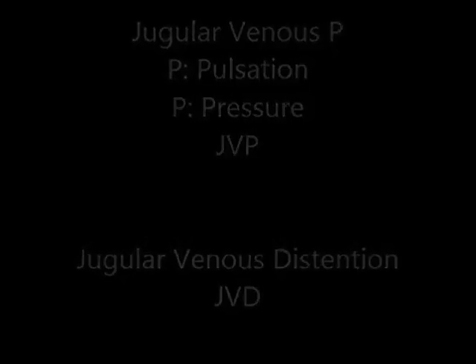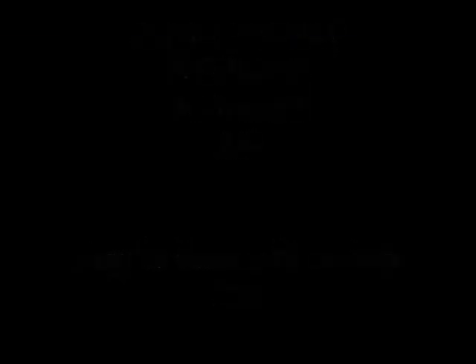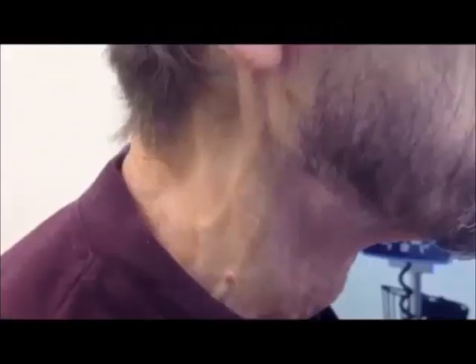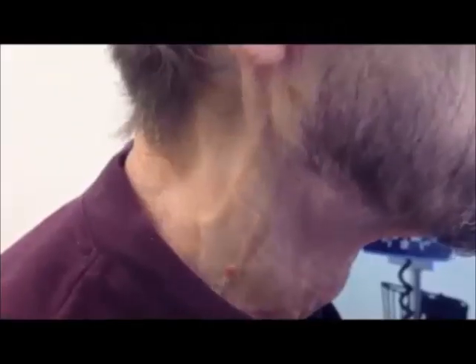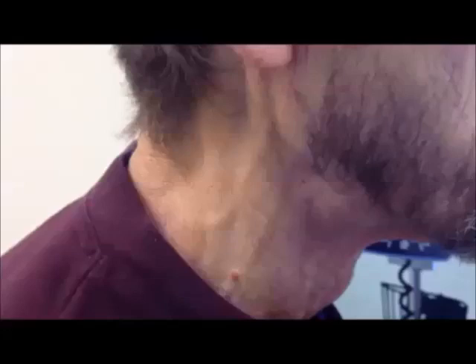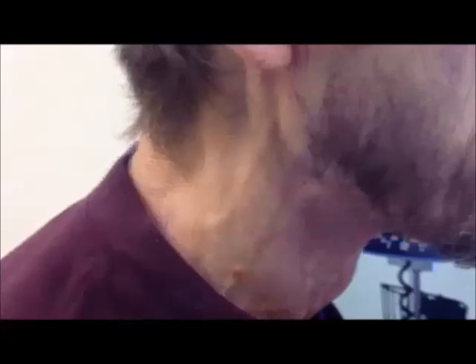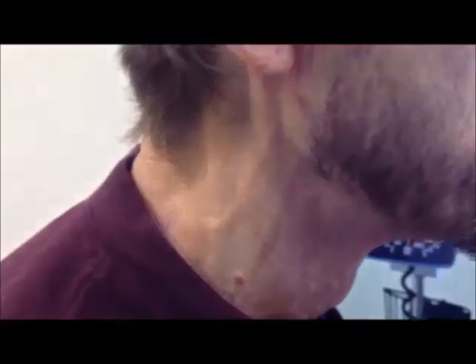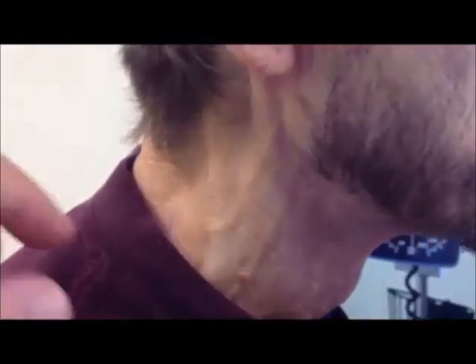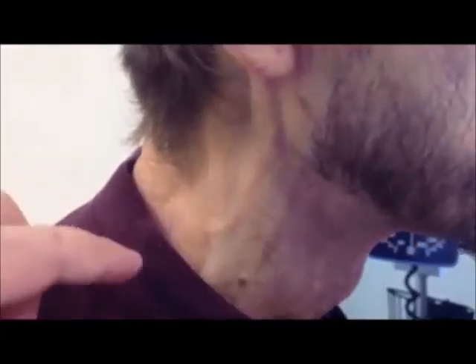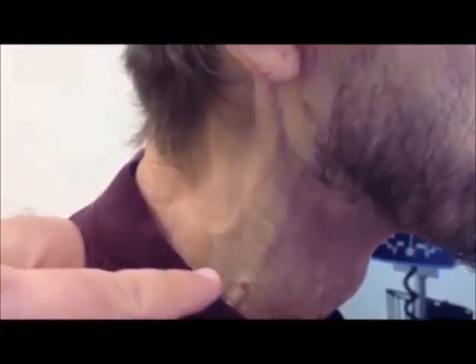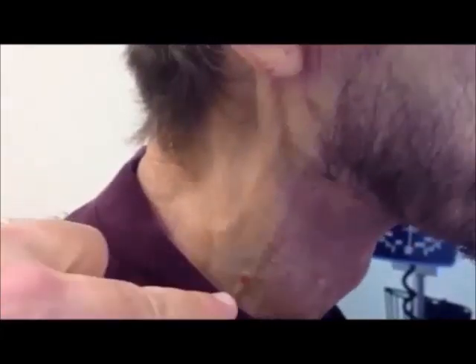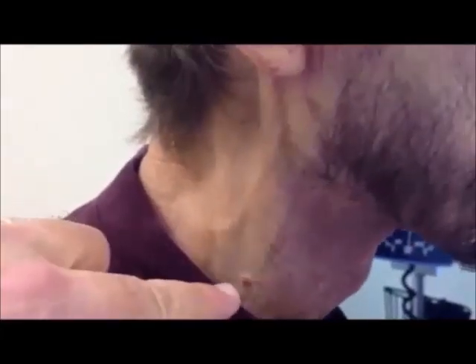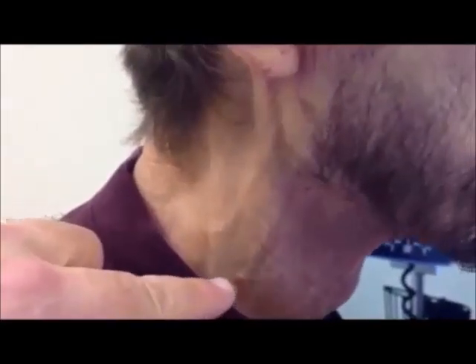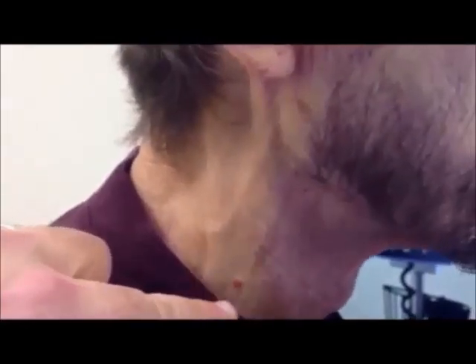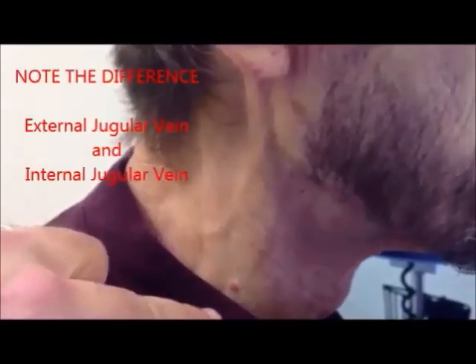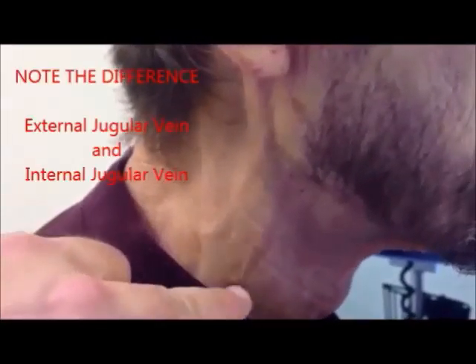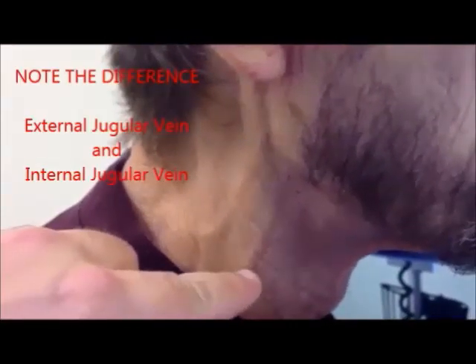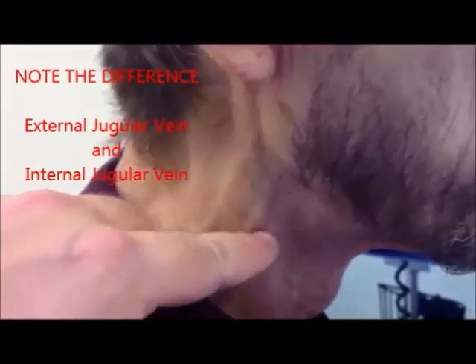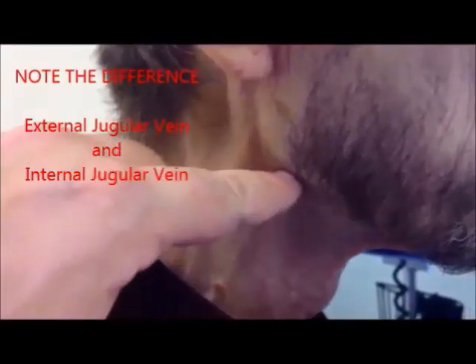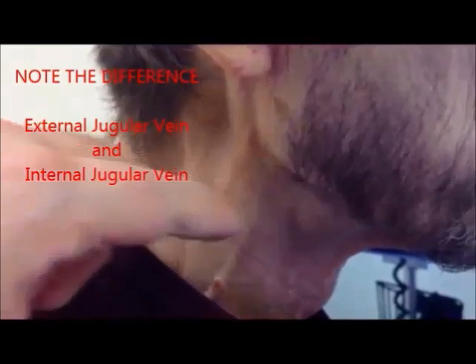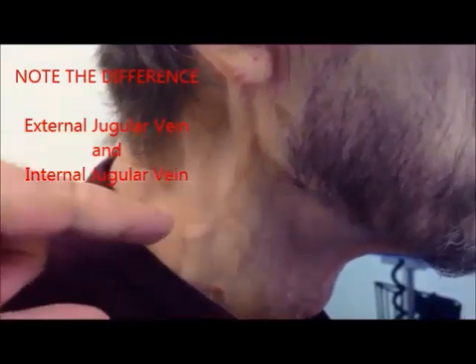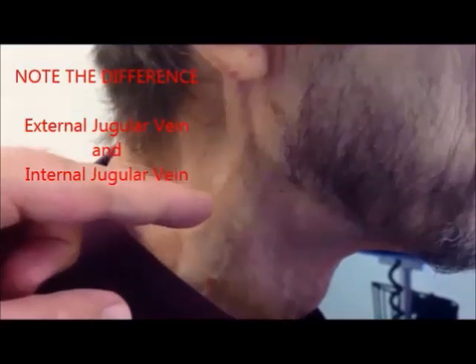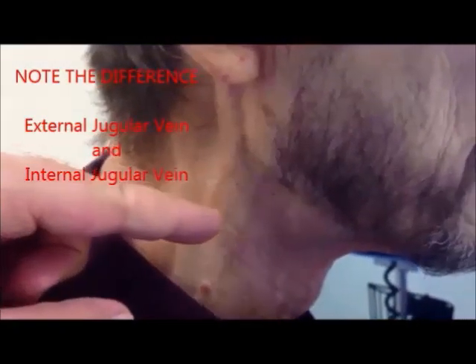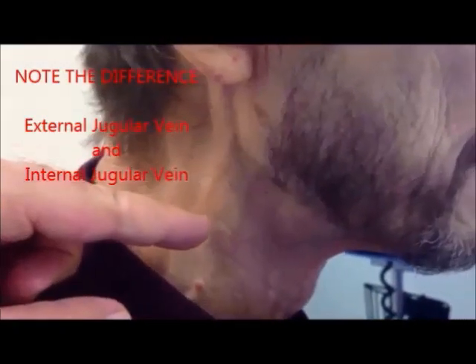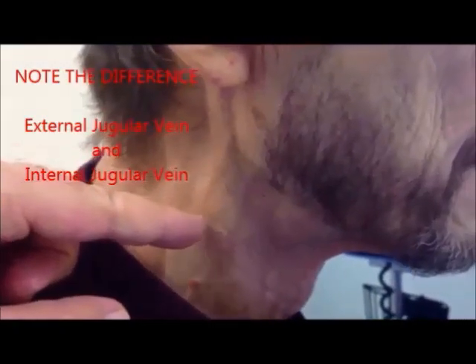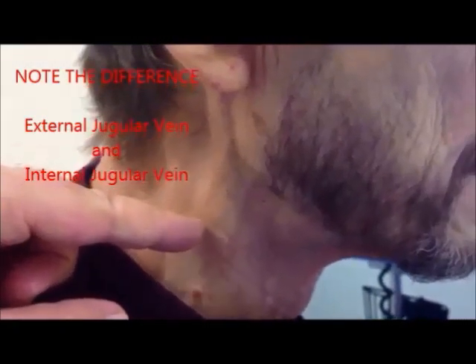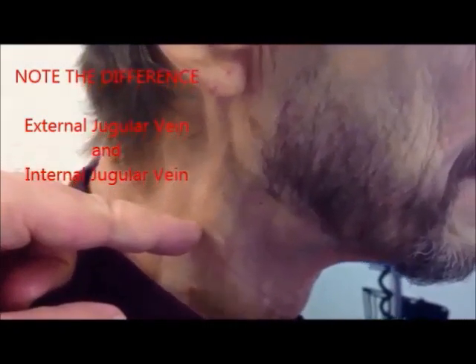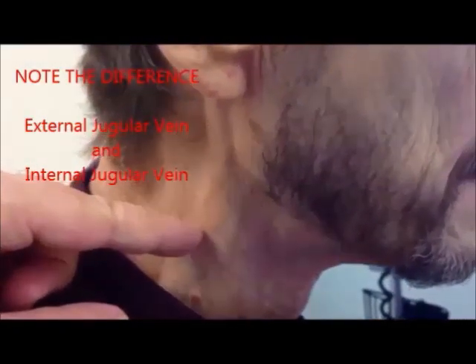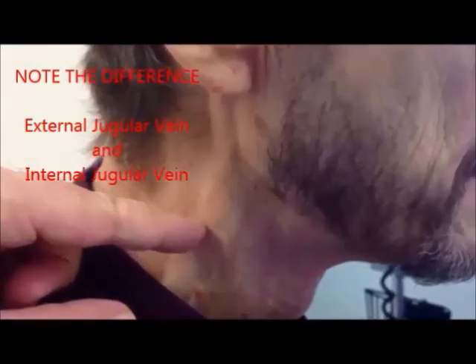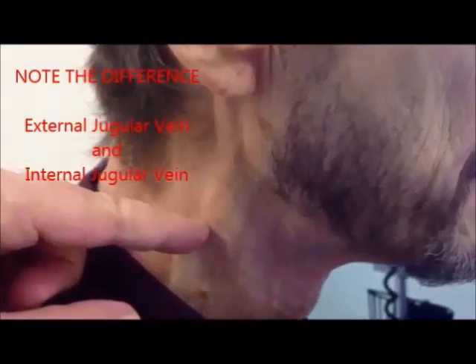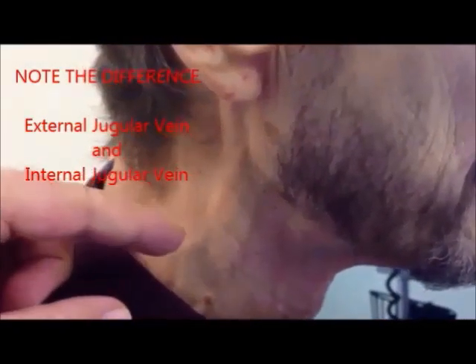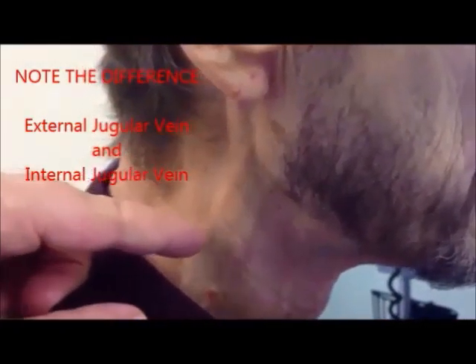This is the jugular venous distension in a vertical upright position. This is the external jugular vein. This is the internal jugular vein. And the tip is right here.